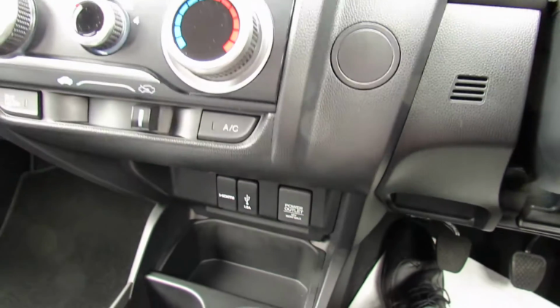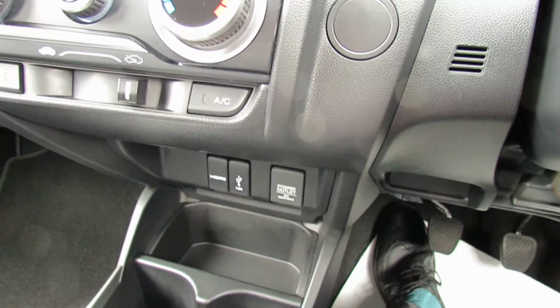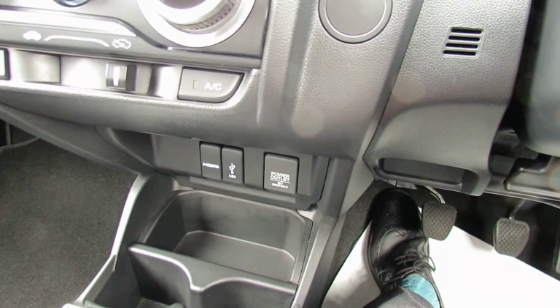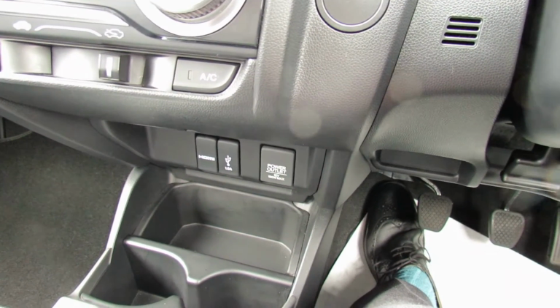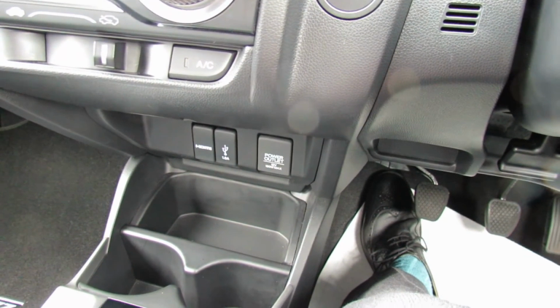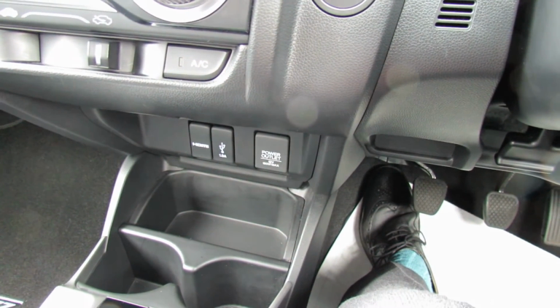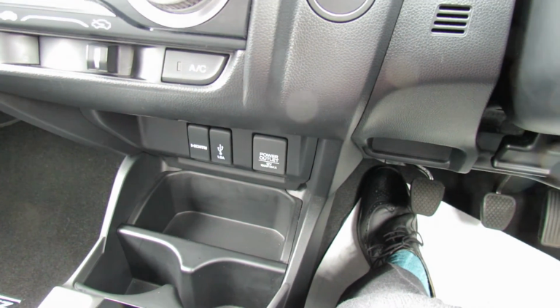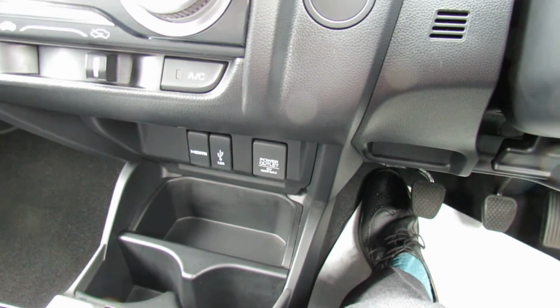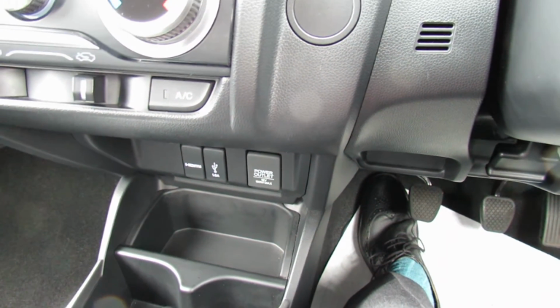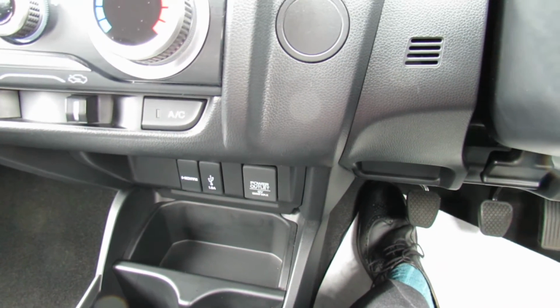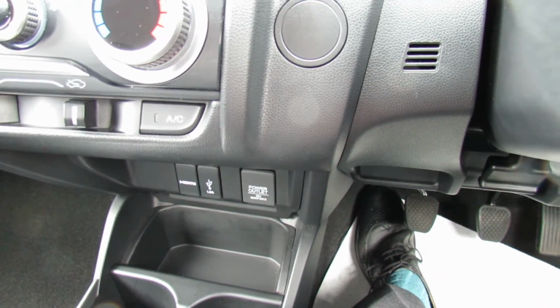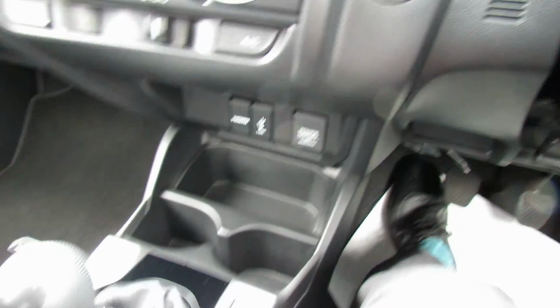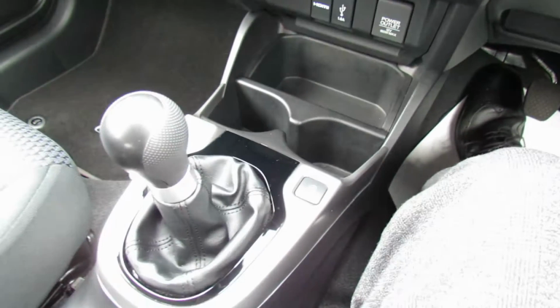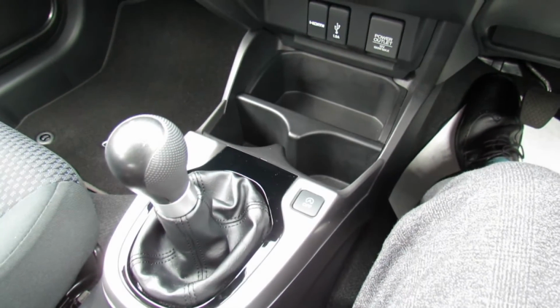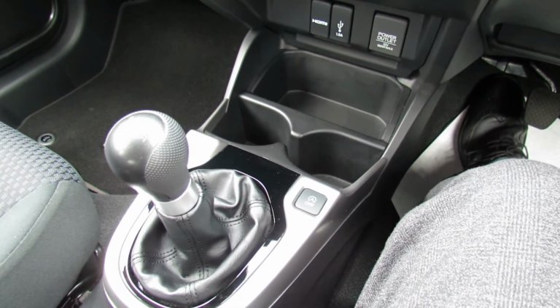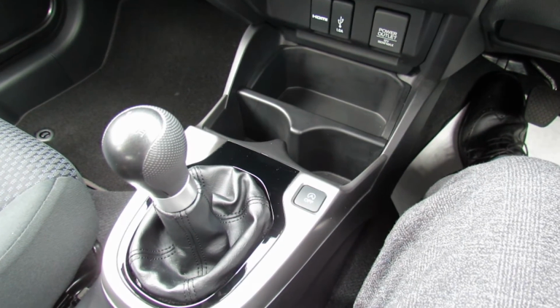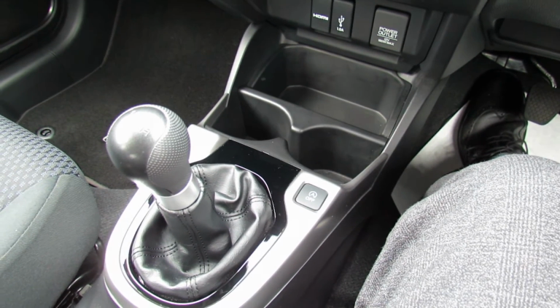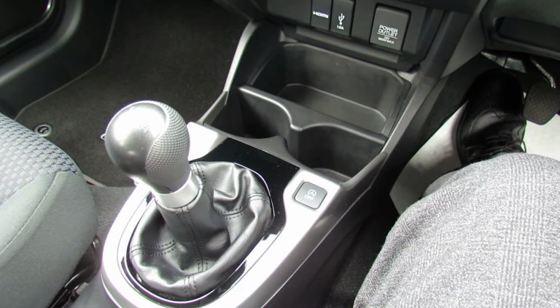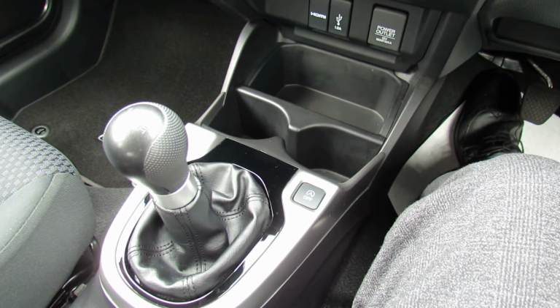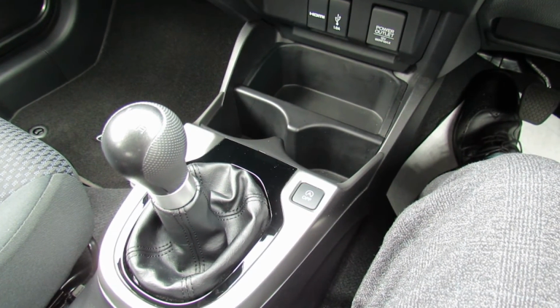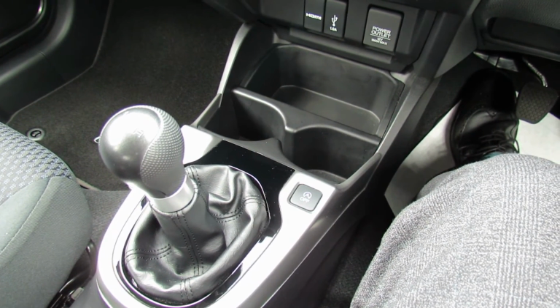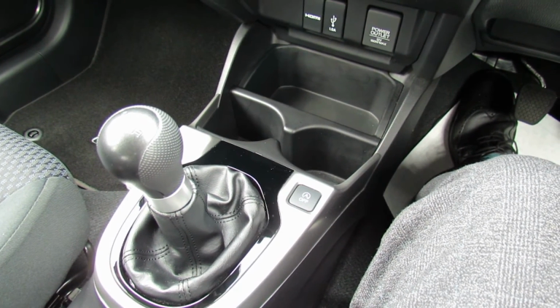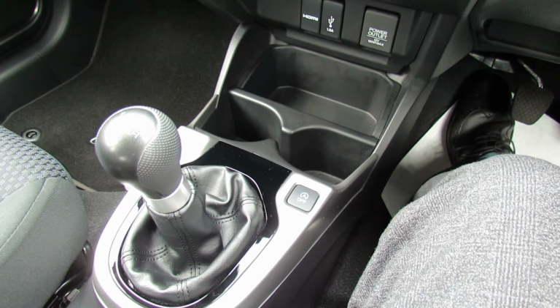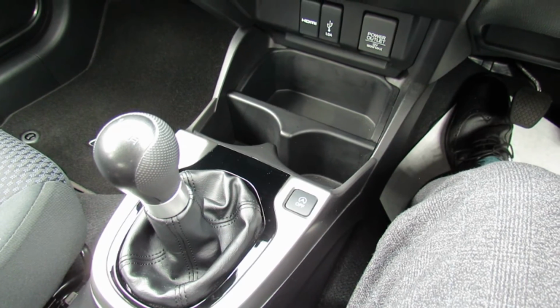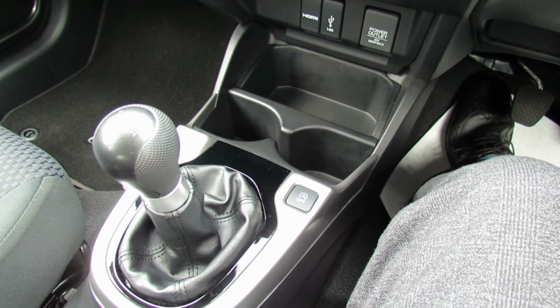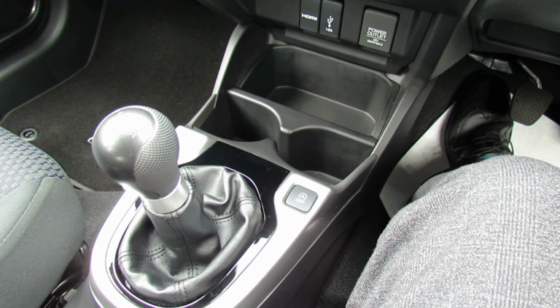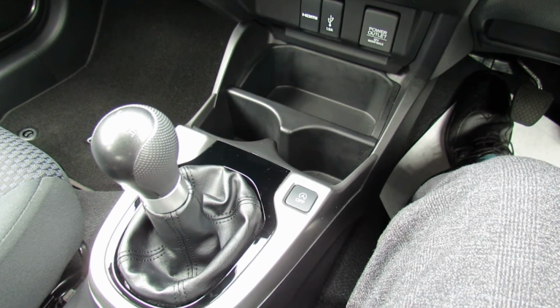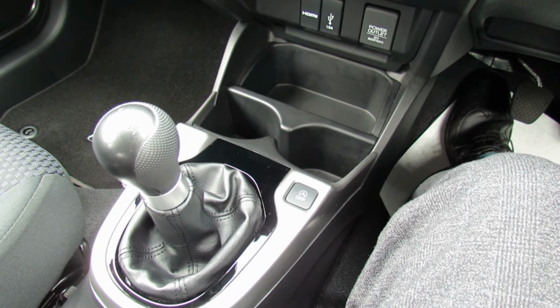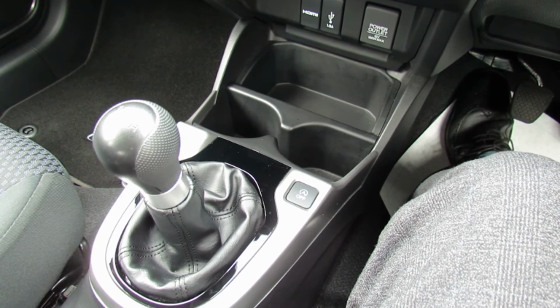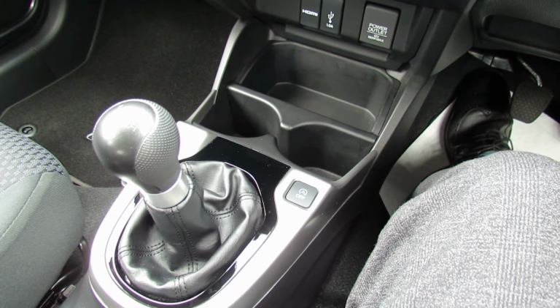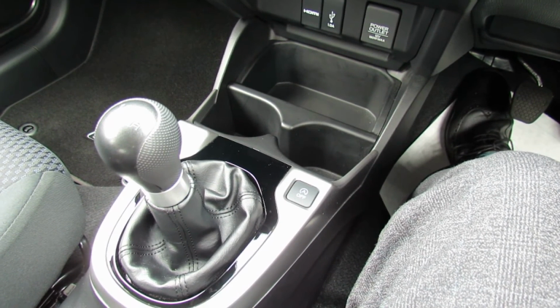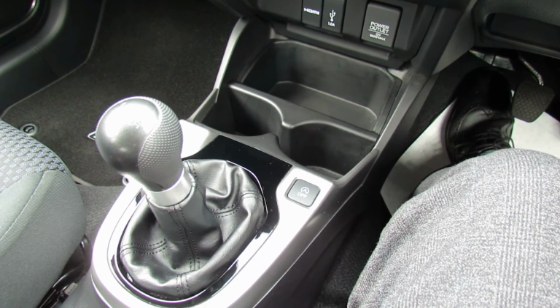Under that as you can see we've got a couple of power outlets so that you can link into the car. It's a six speed manual gearbox, and the thing that people like about the Honda Jazz is you sit quite high in it. The gear change is light, and the clutch is also light on it as well, so it drives very well.